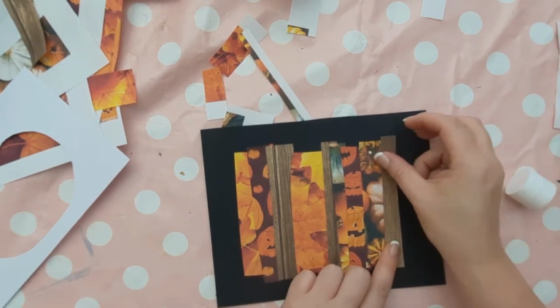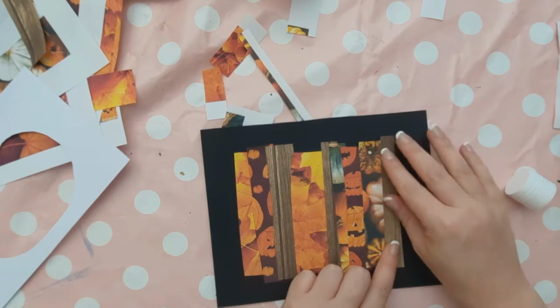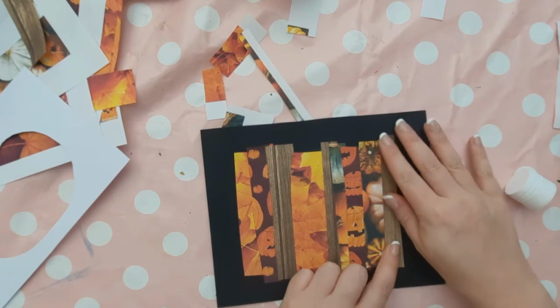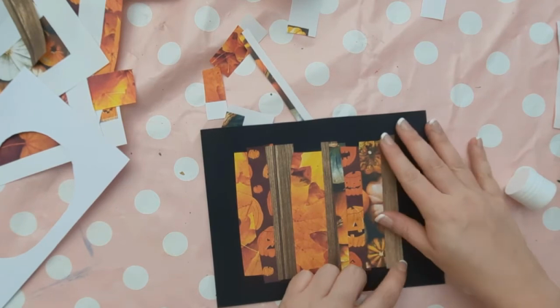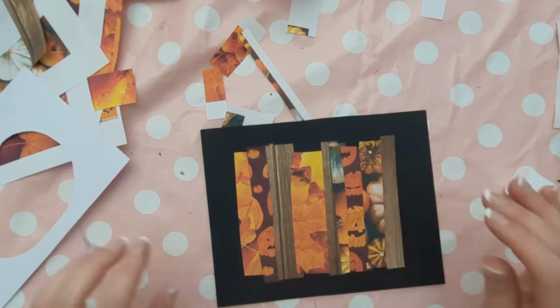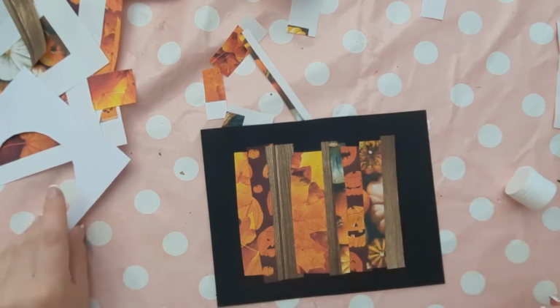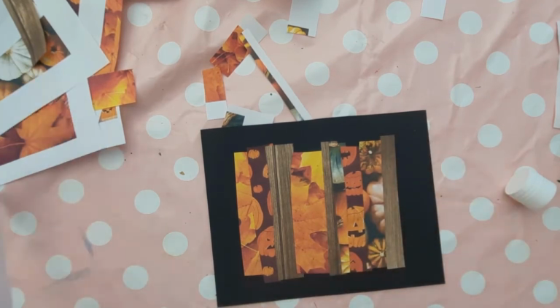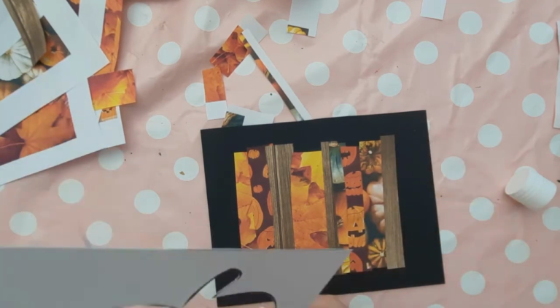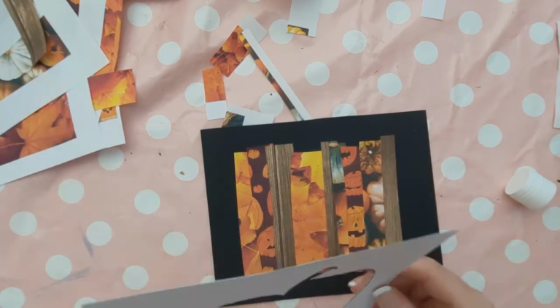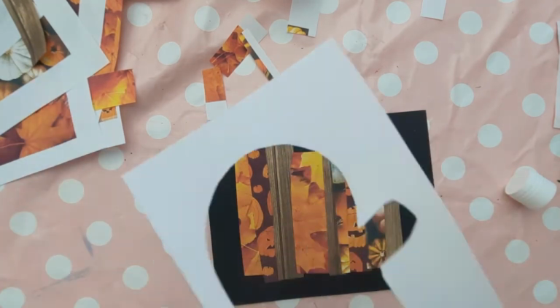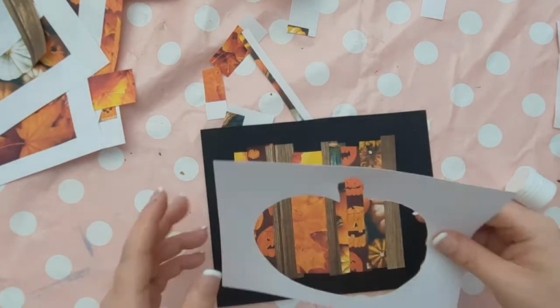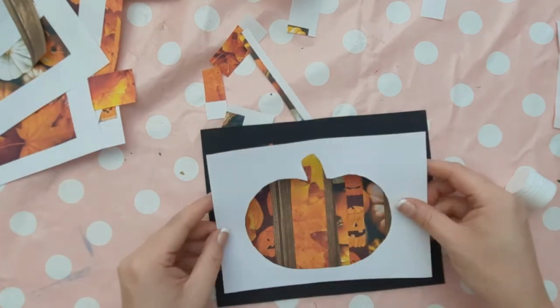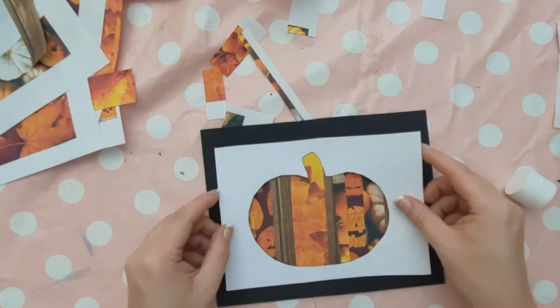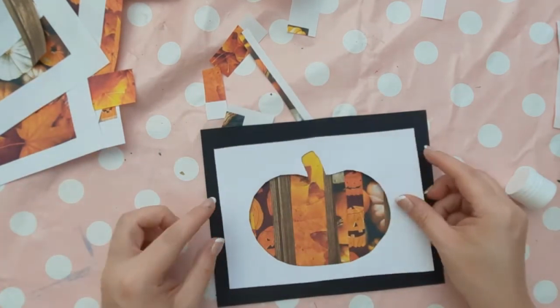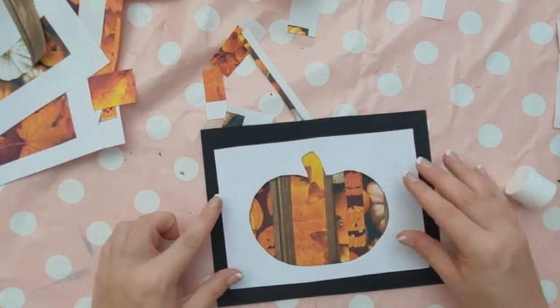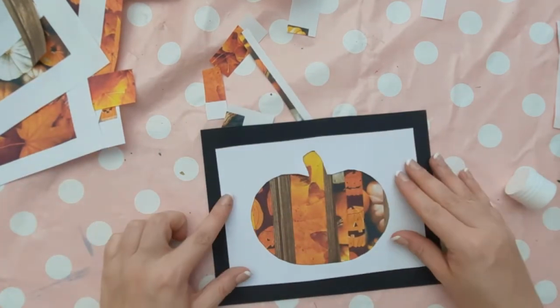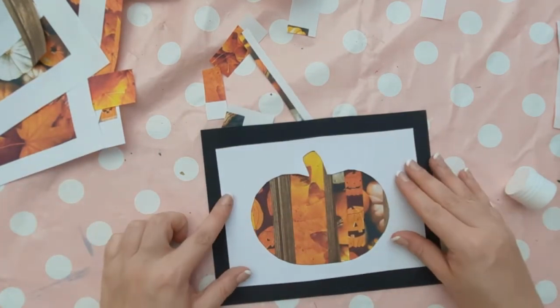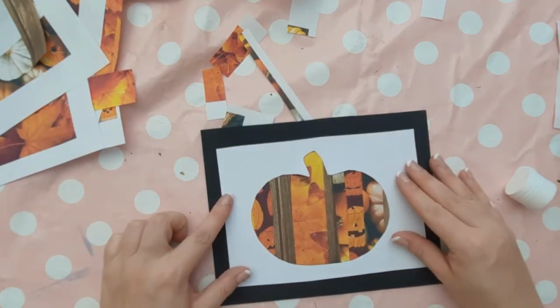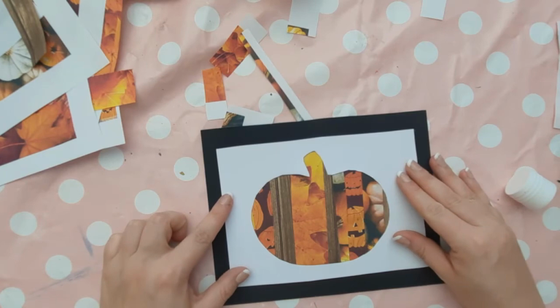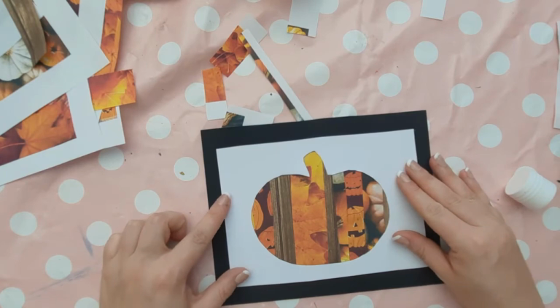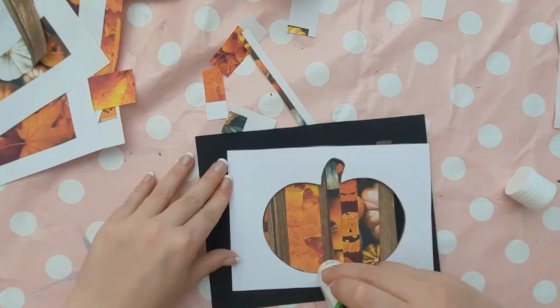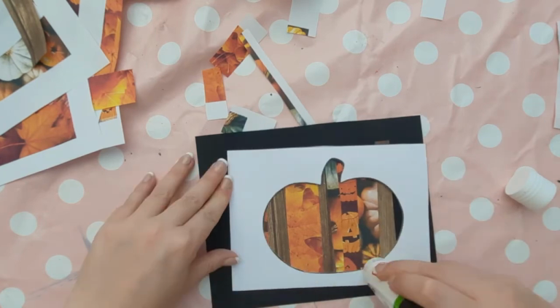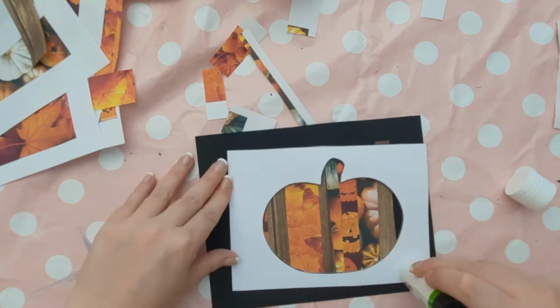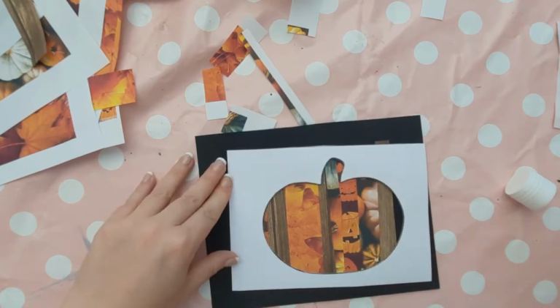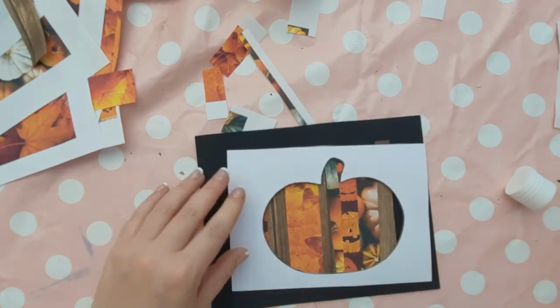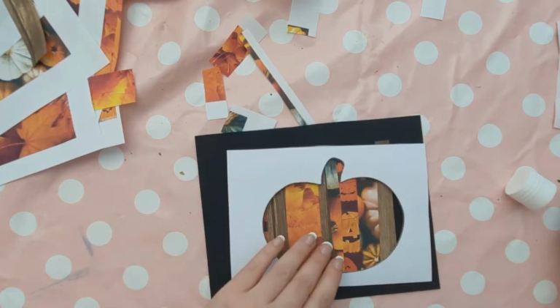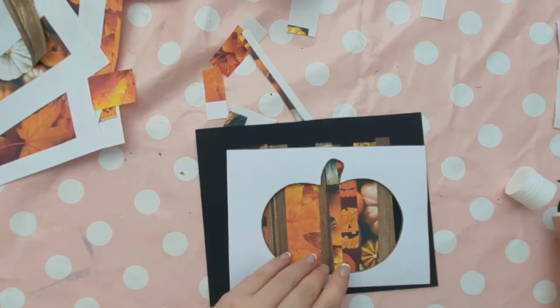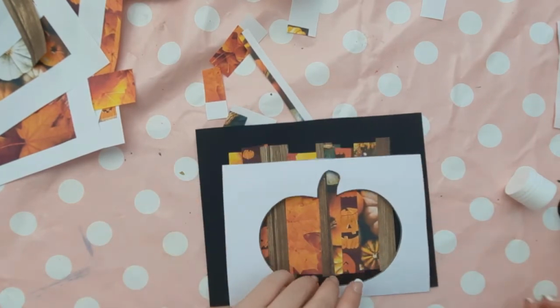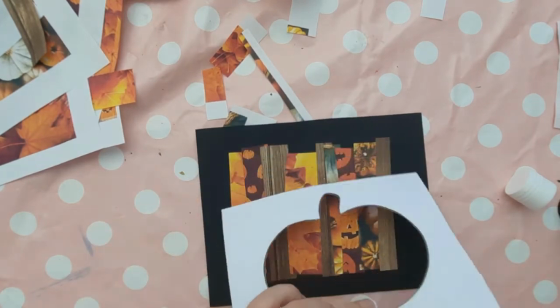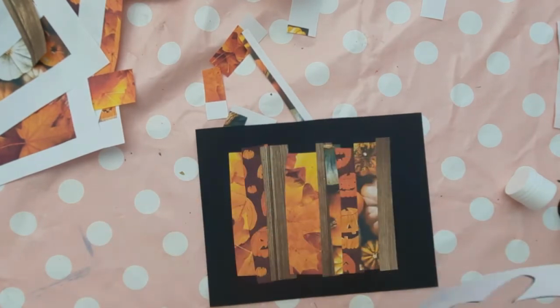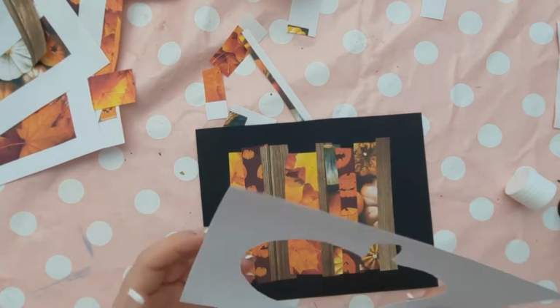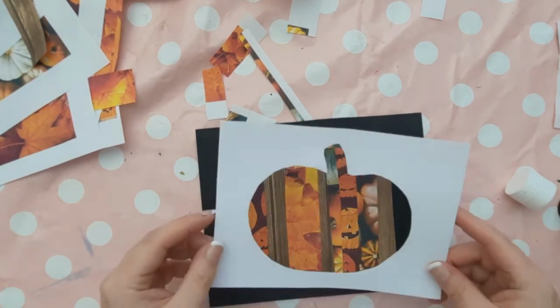Then you can go ahead and glue down that pumpkin cut-out and ensure that you line it up with your pencil outline from earlier.